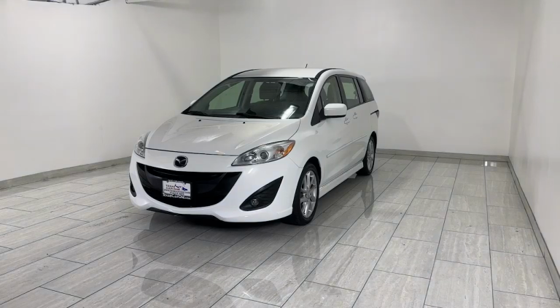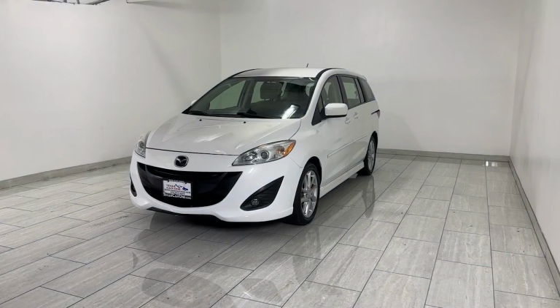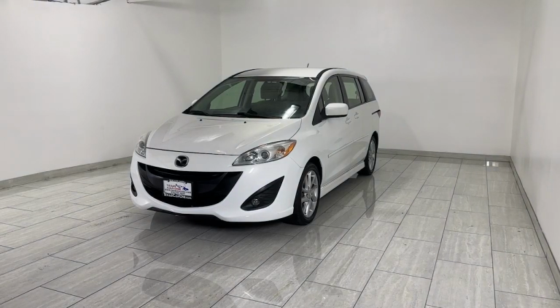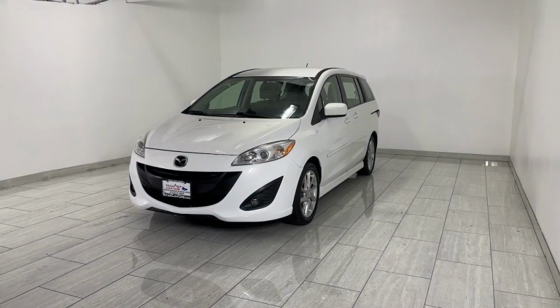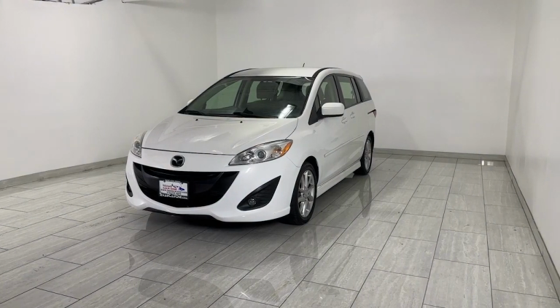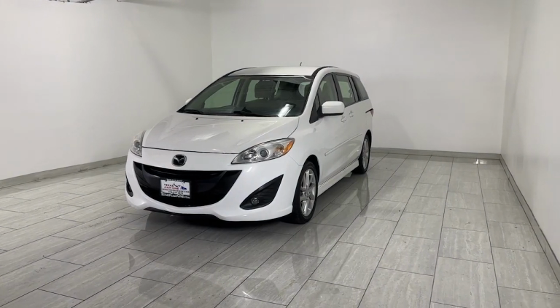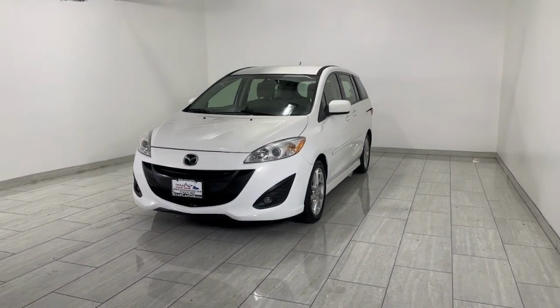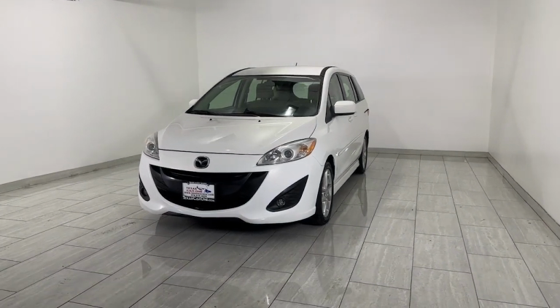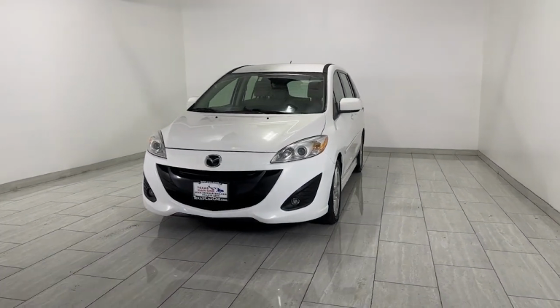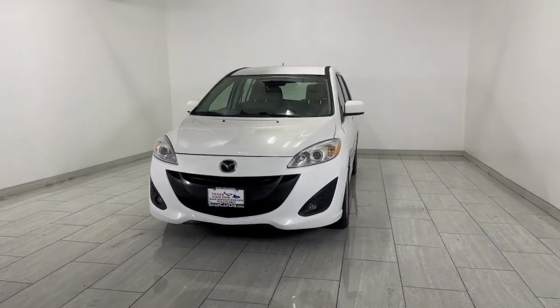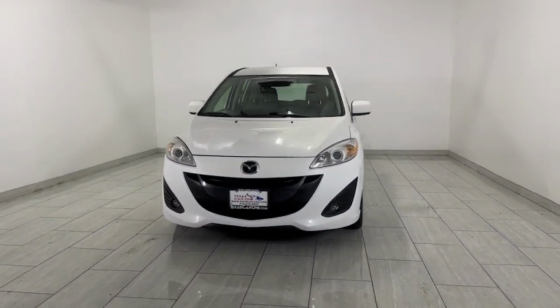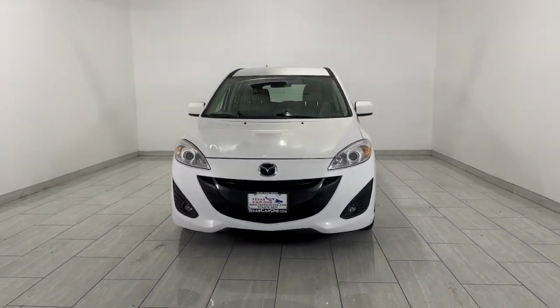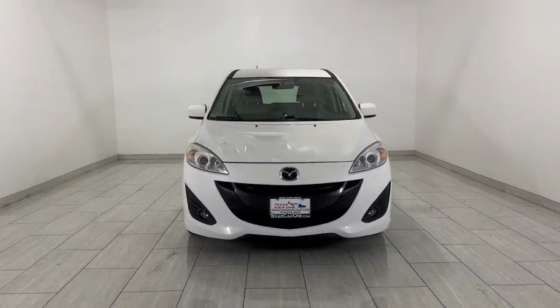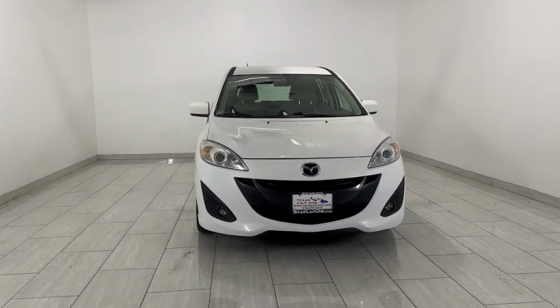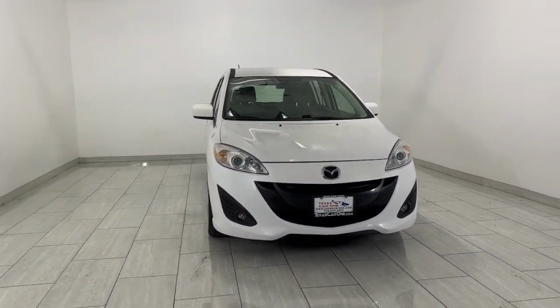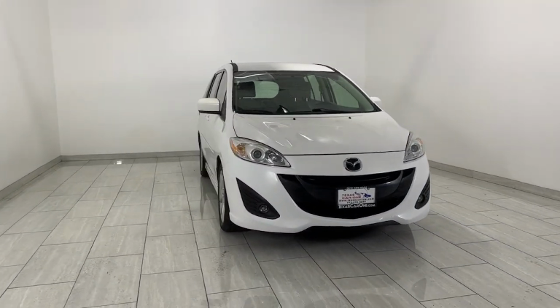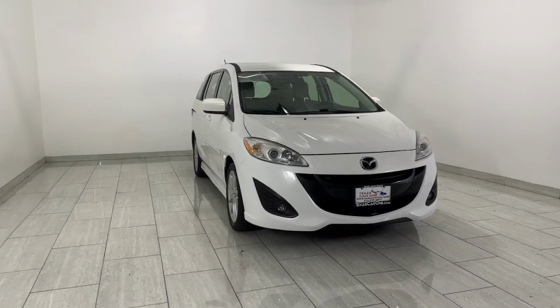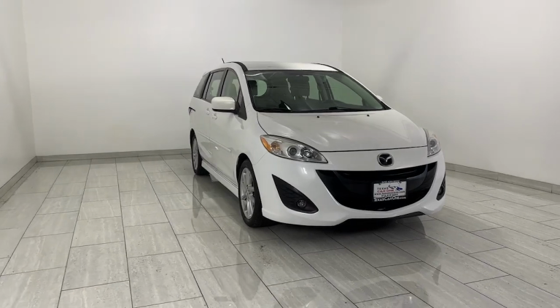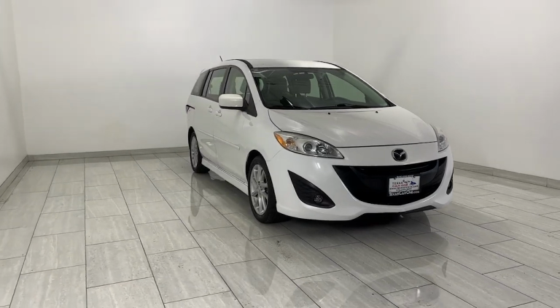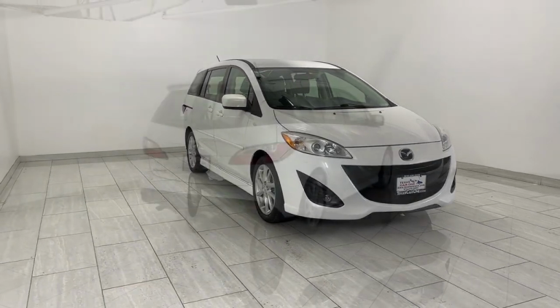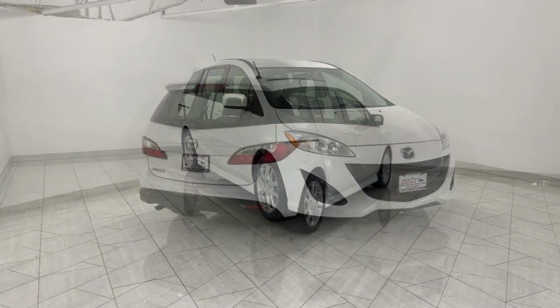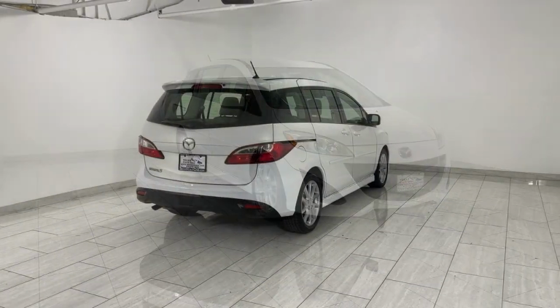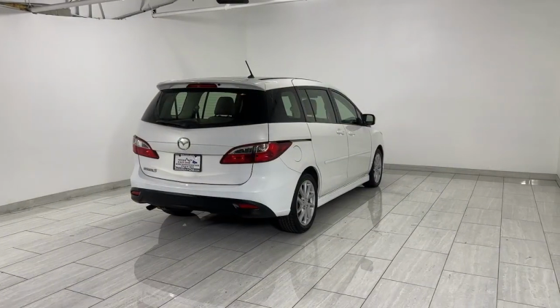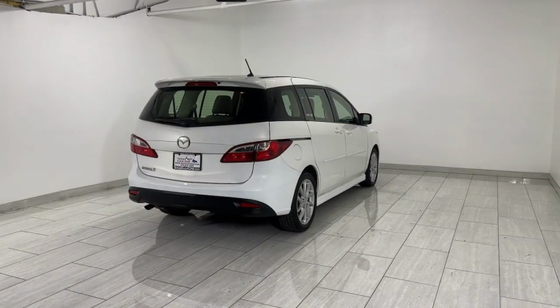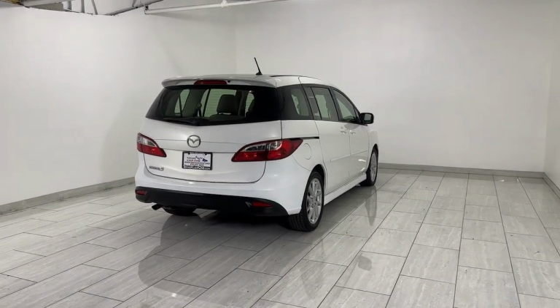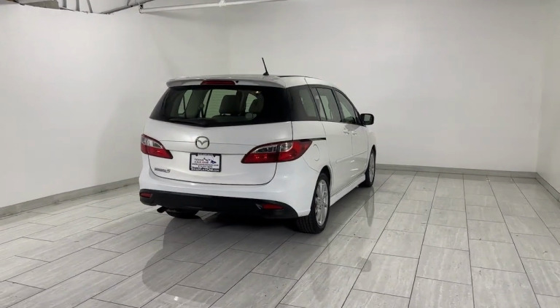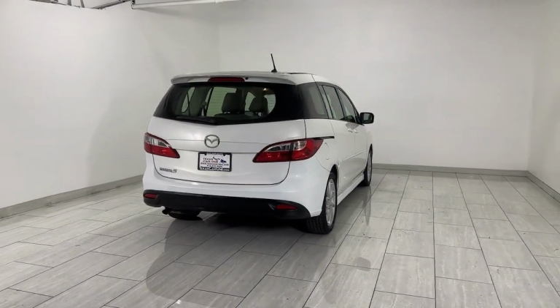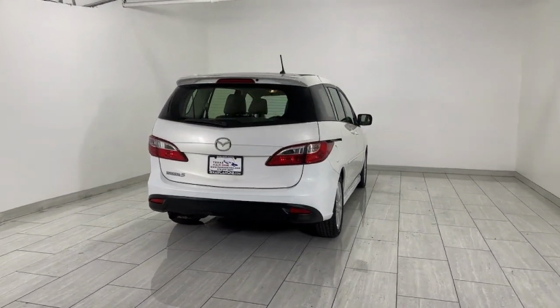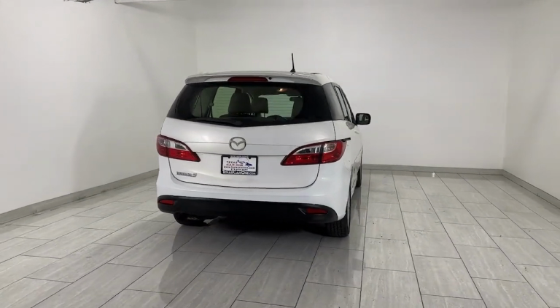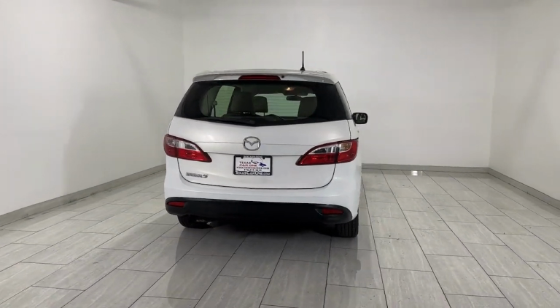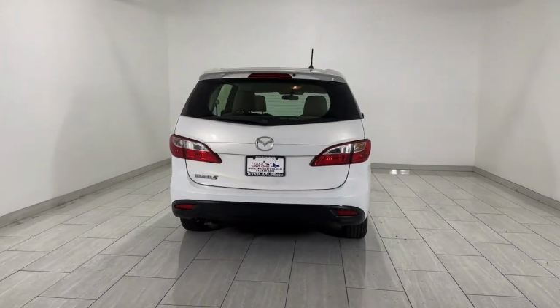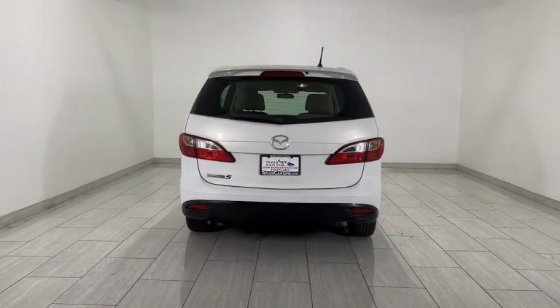Get into a car with value. 2012 Mazda Mazda 5. This vehicle is an outstanding buy with fewer than 60,000 miles on the odometer.